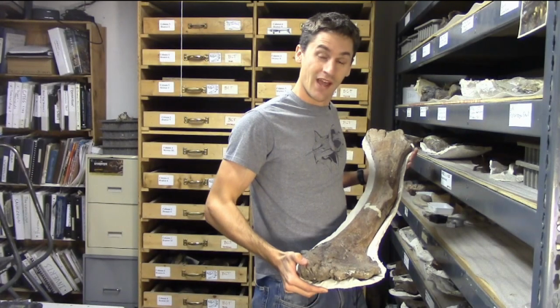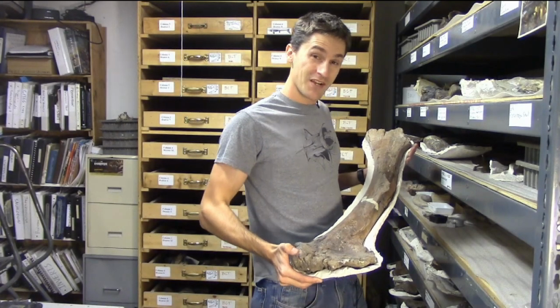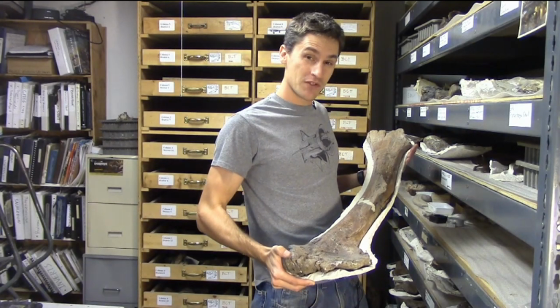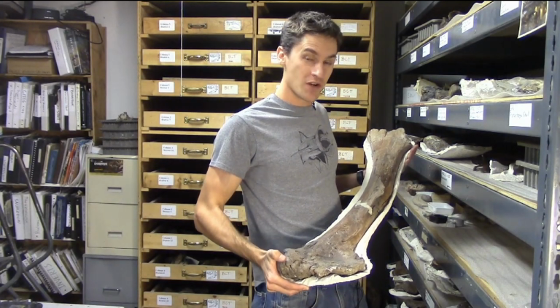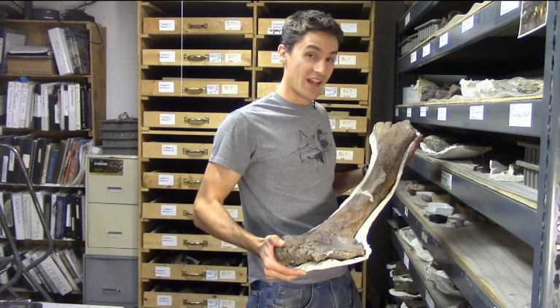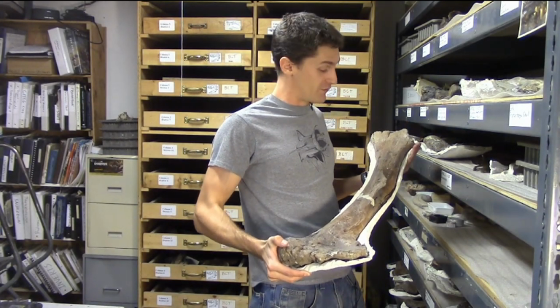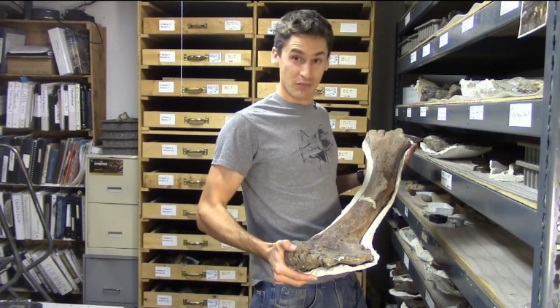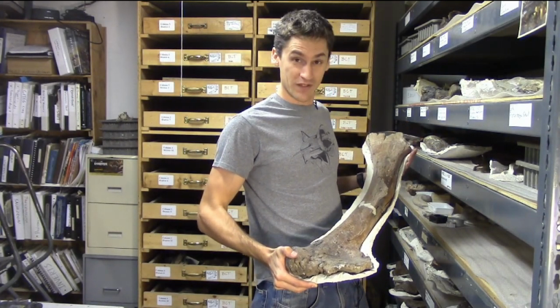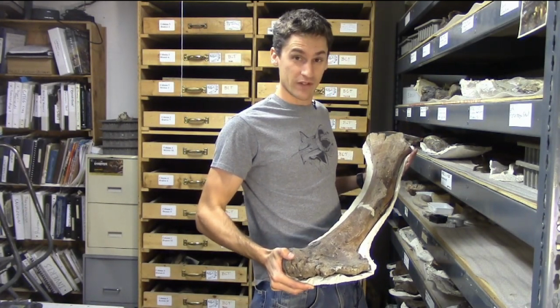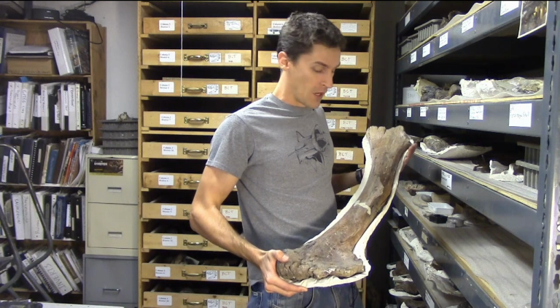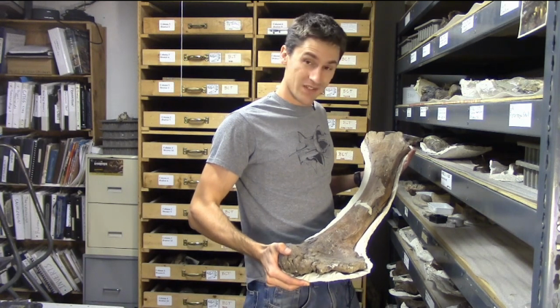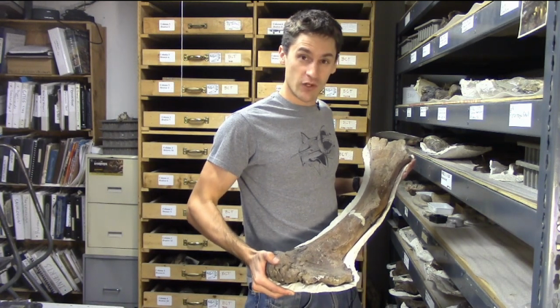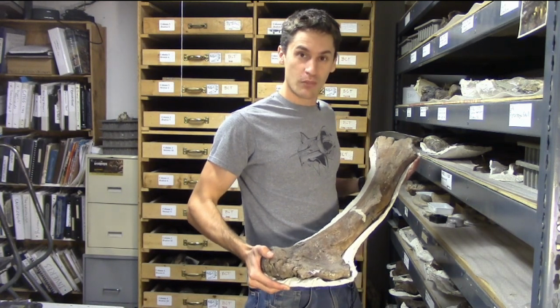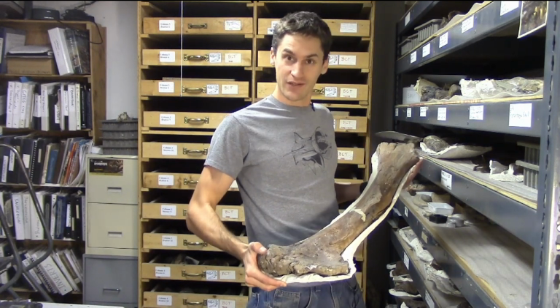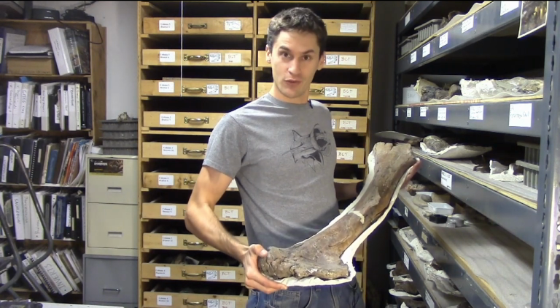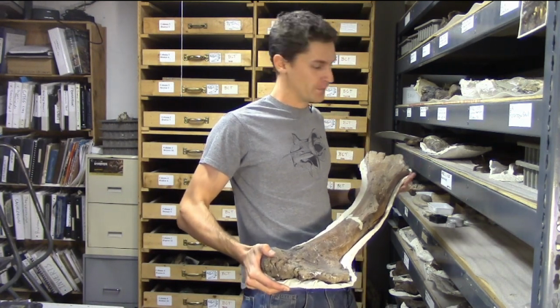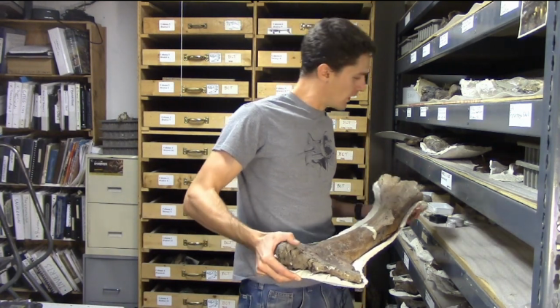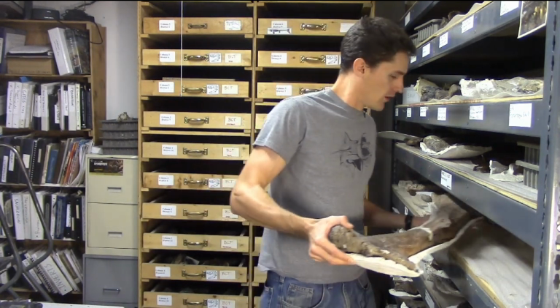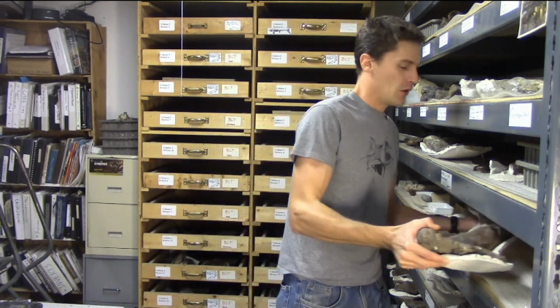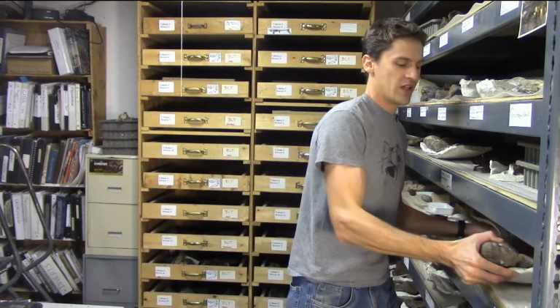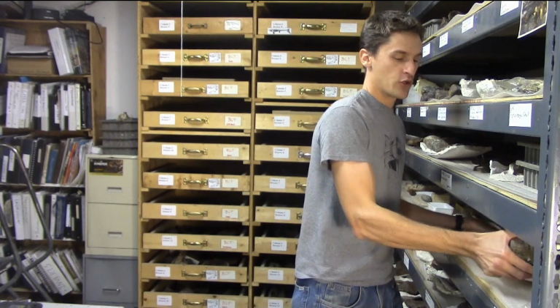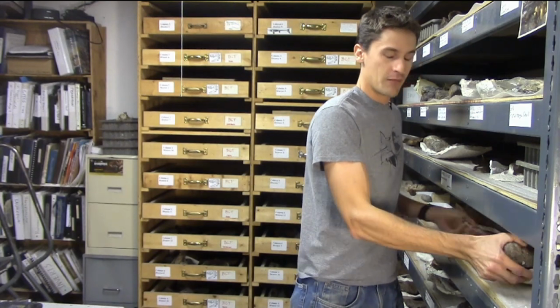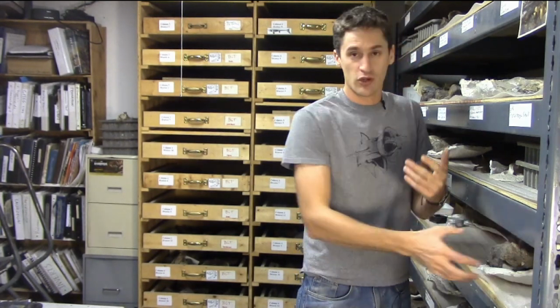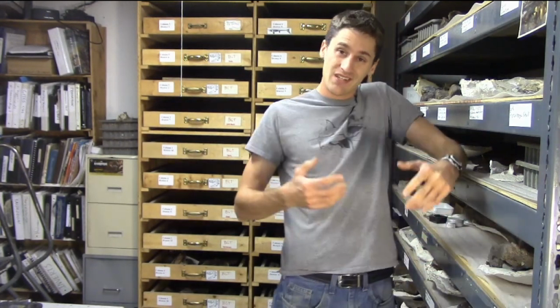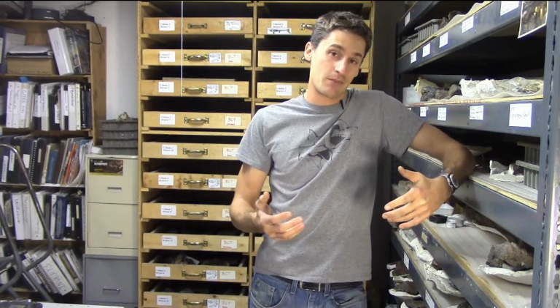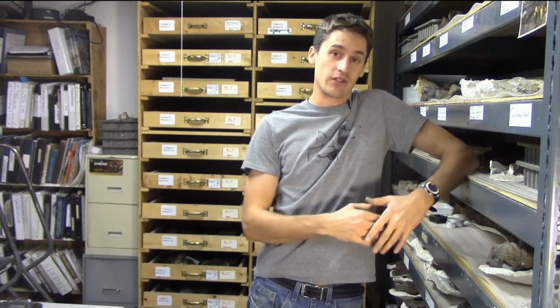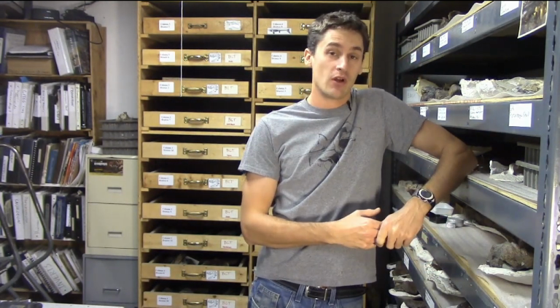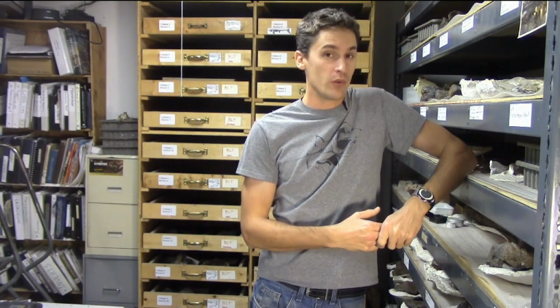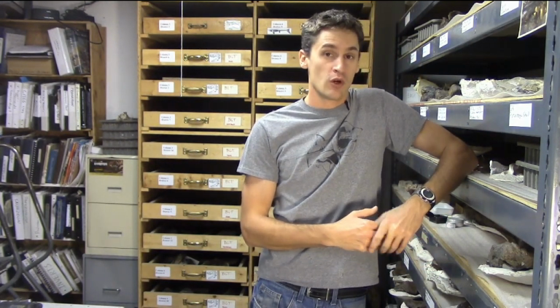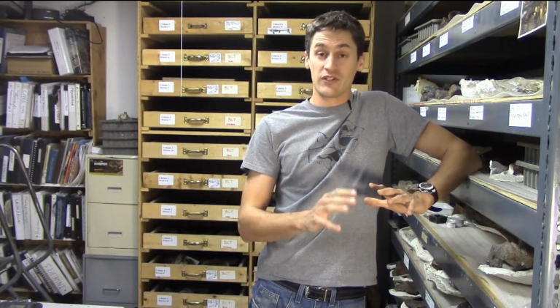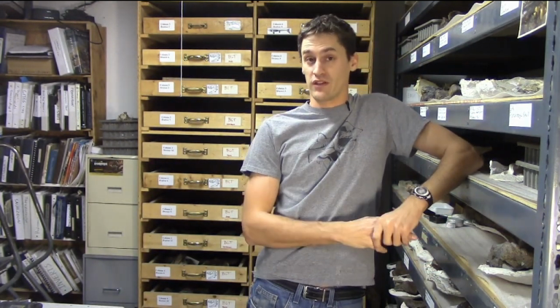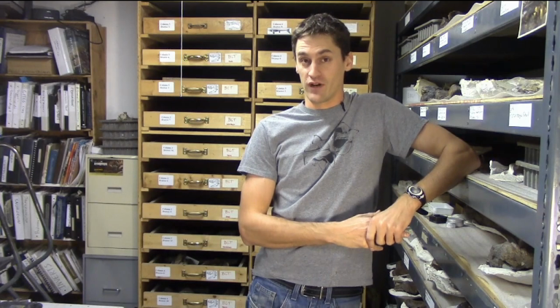At the Dinosaur Resource Center, we've had a lot of fun making big discoveries. But these discoveries are cool because they're unusual. What most paleontological programming won't show you is the unglamorous side of the job — what we do when we don't make the big finds.